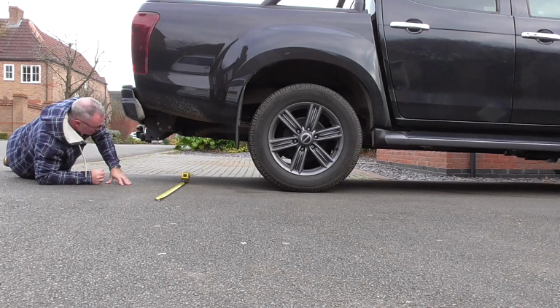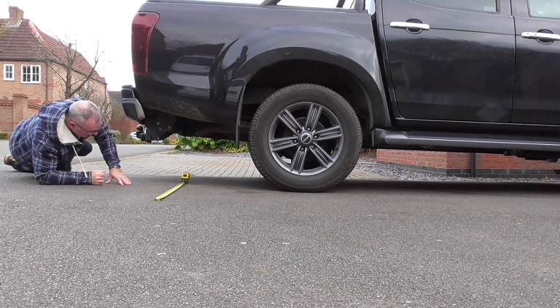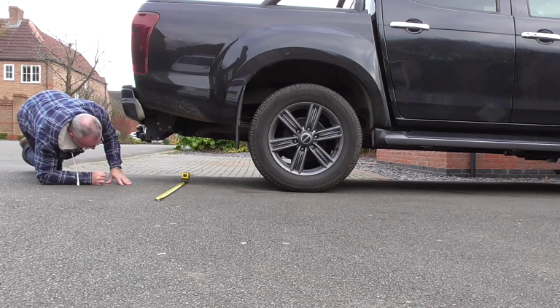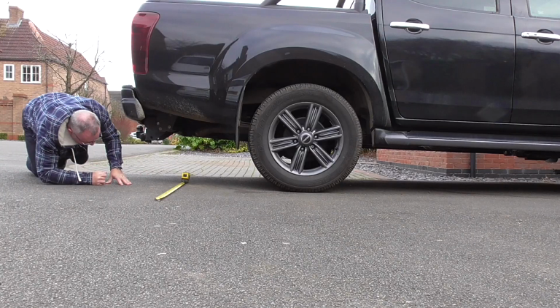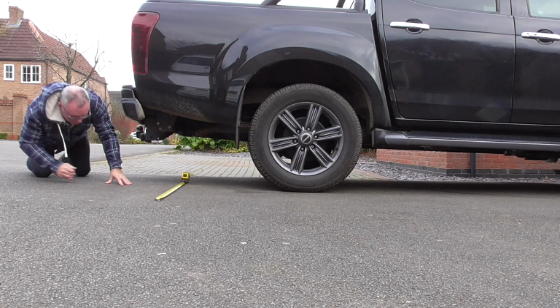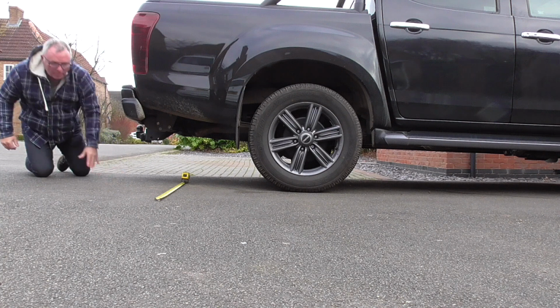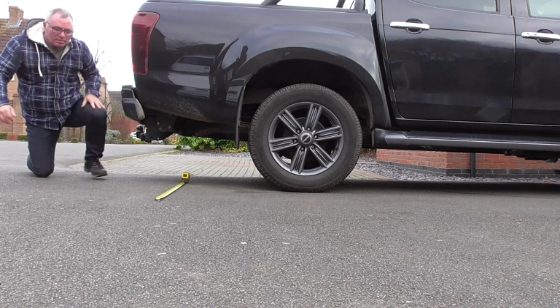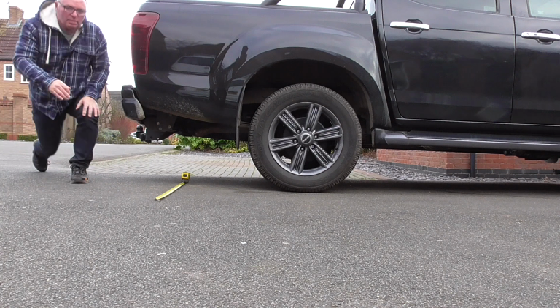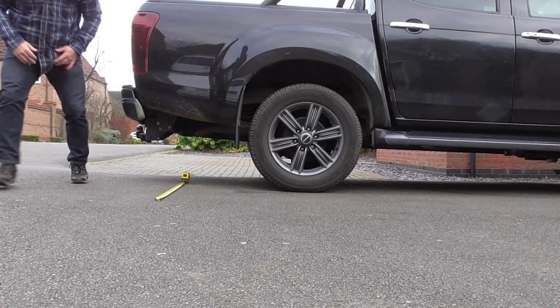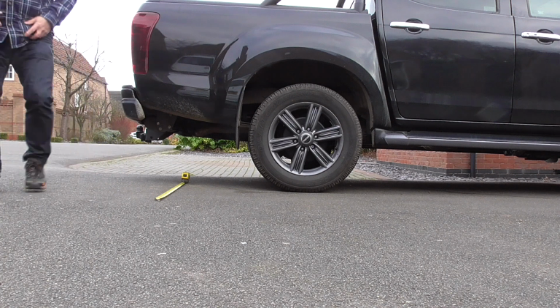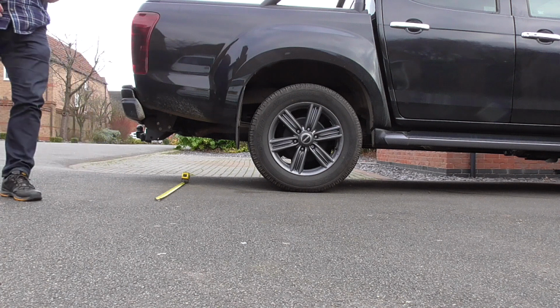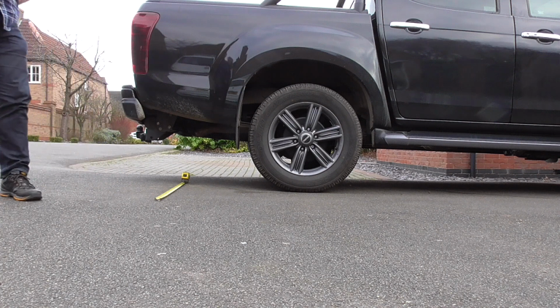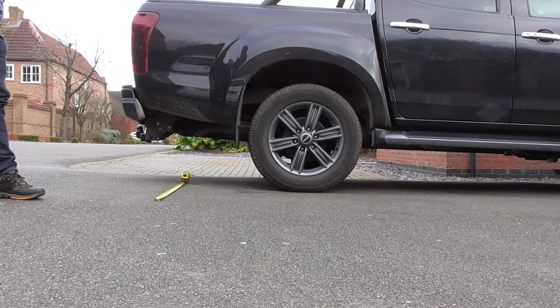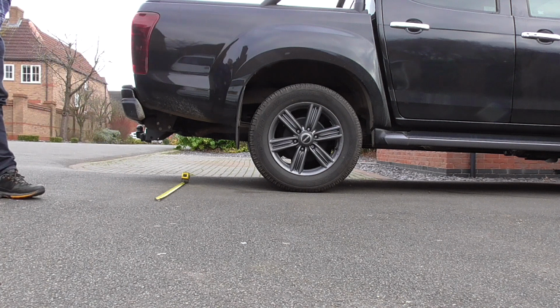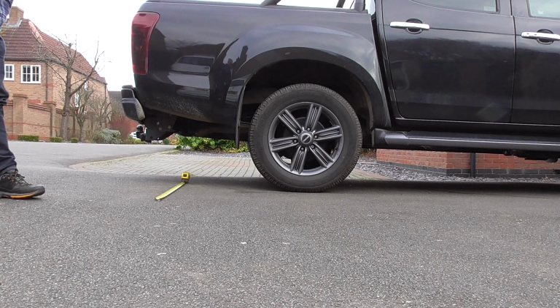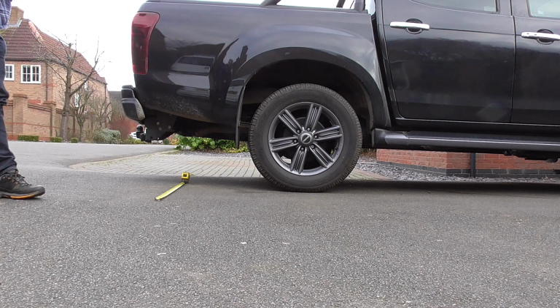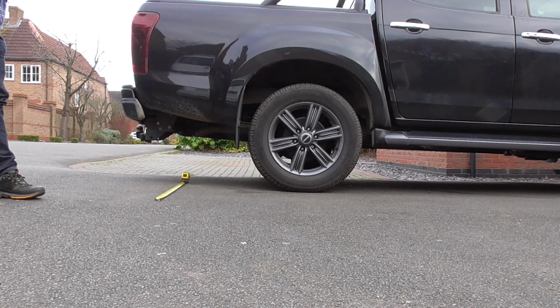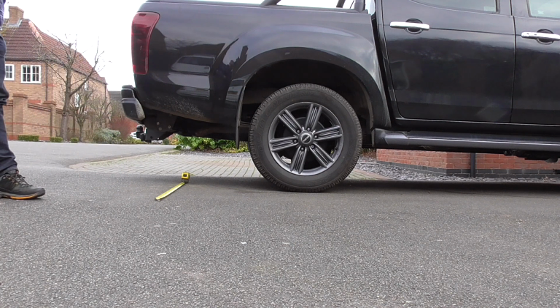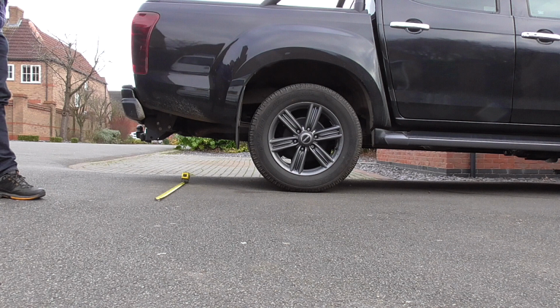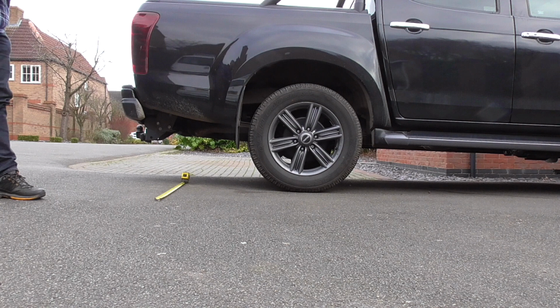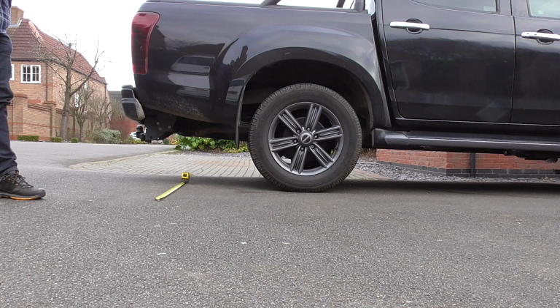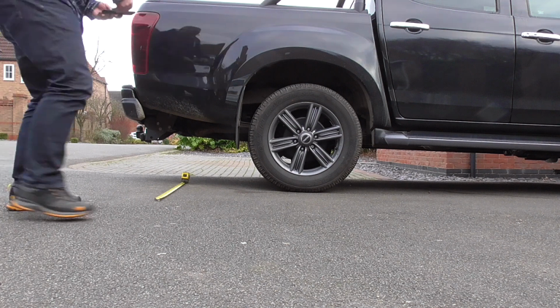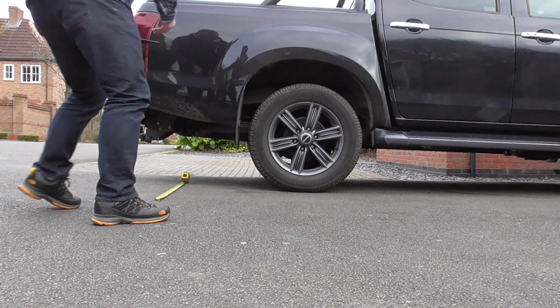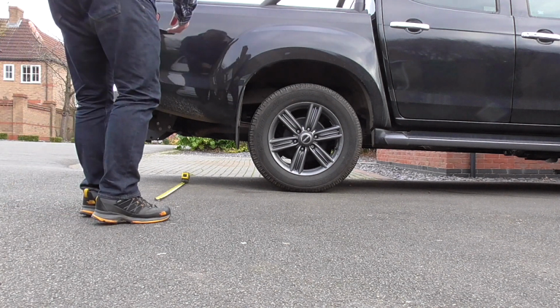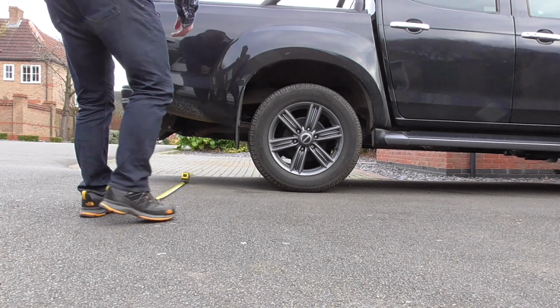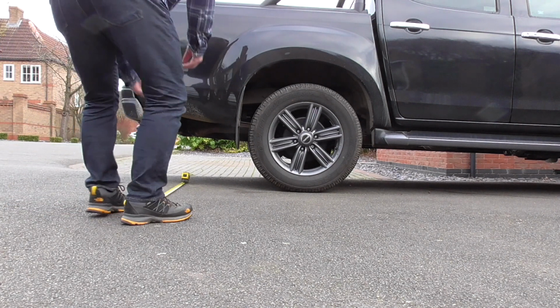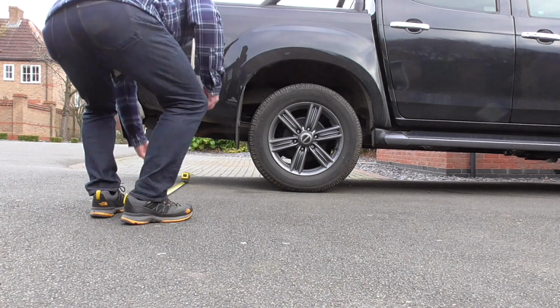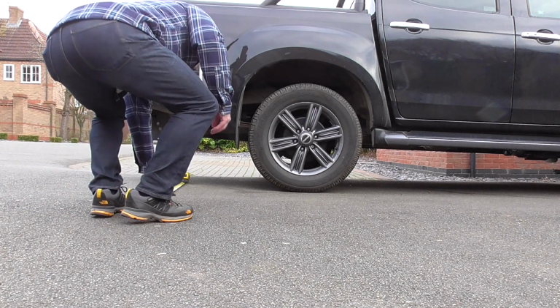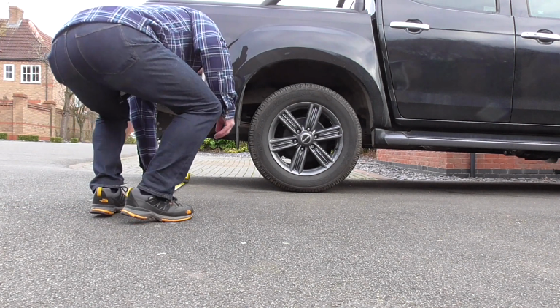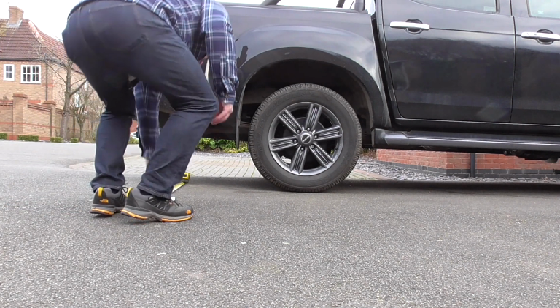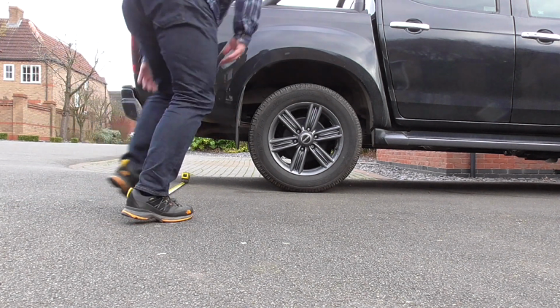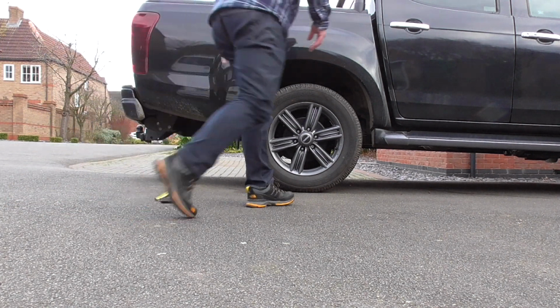Now in a minute I'm going to give you some numbers, and they're virtually meaningless unless you've got a benchmark to measure them against. So I thought I'd measure the pickup truck and see what that produces, then we can draw a comparison between the two.